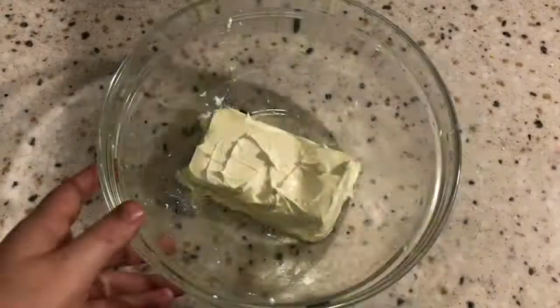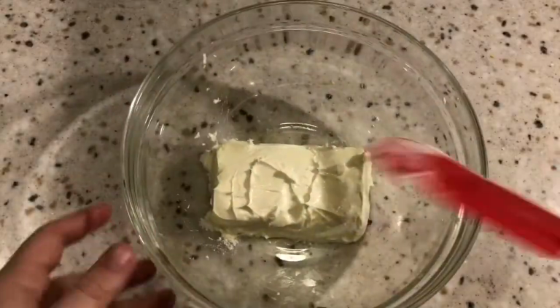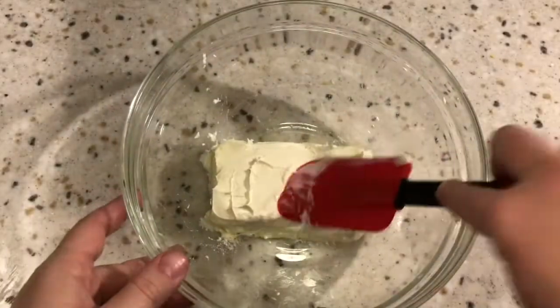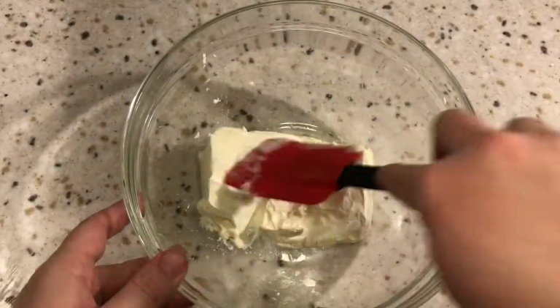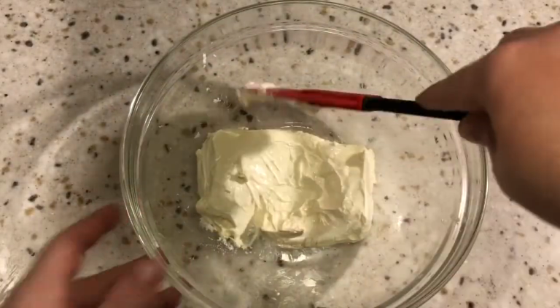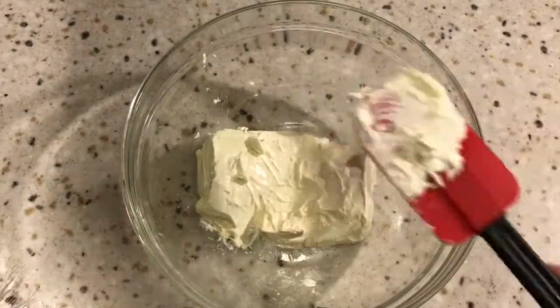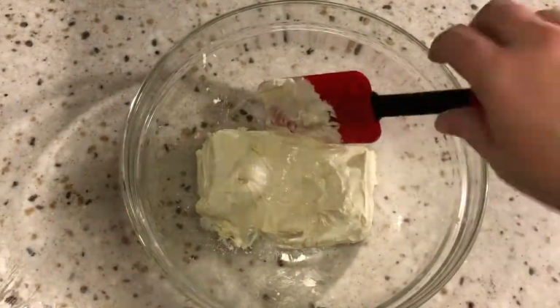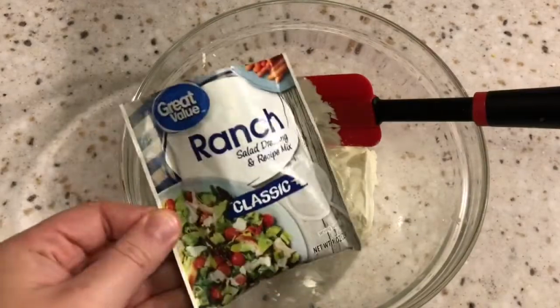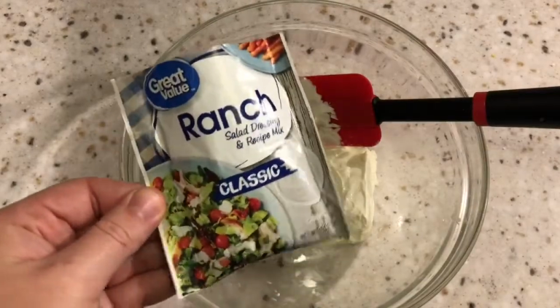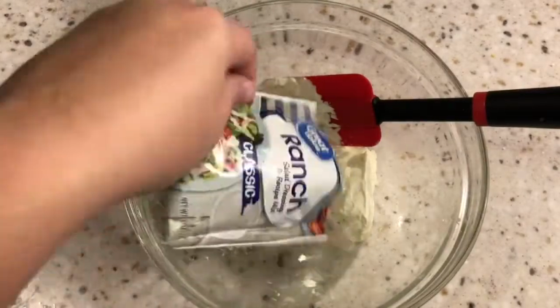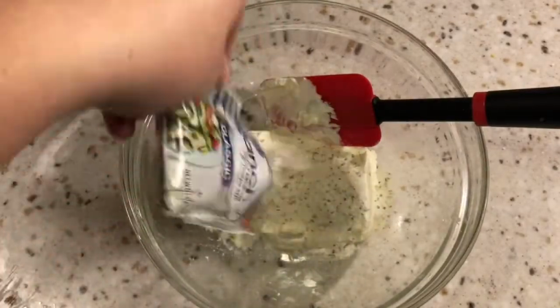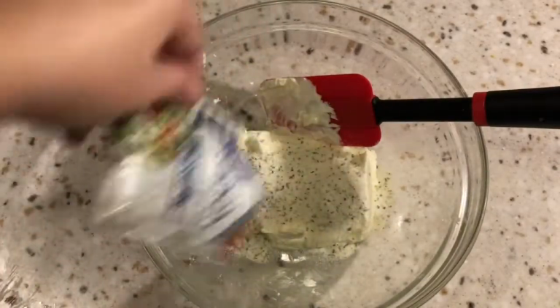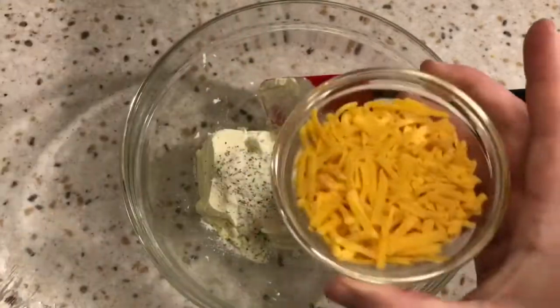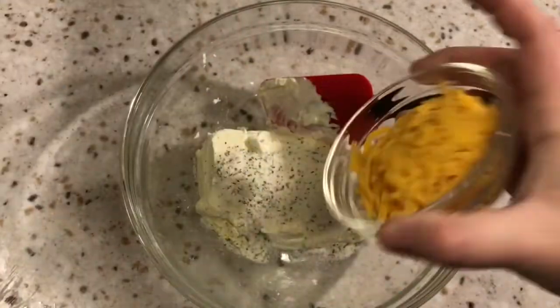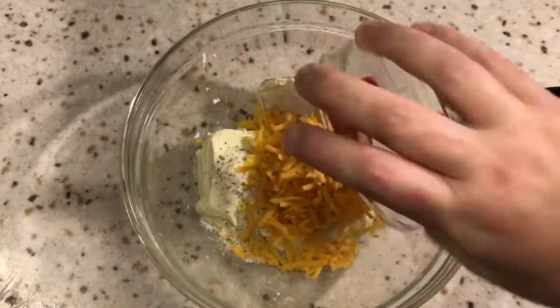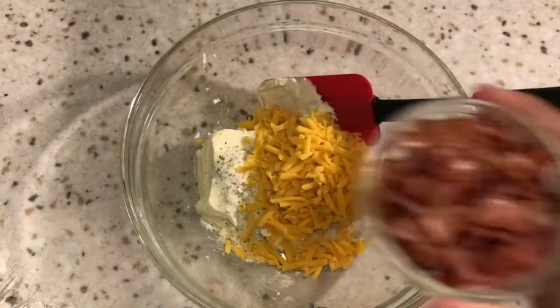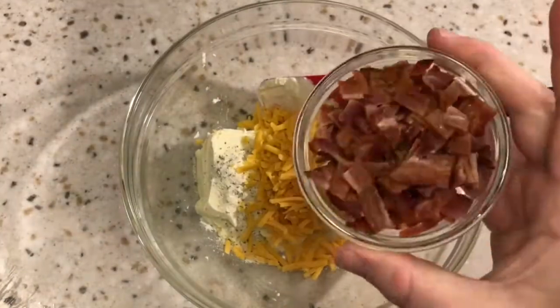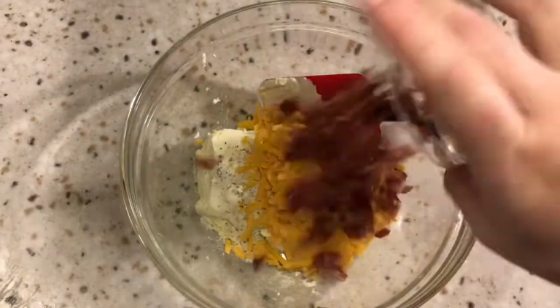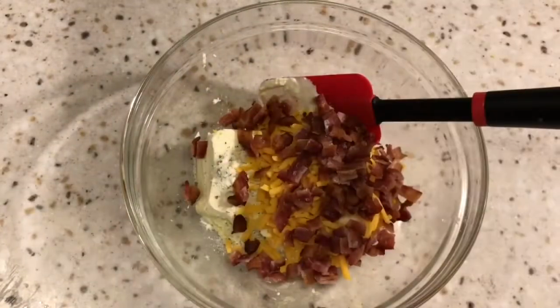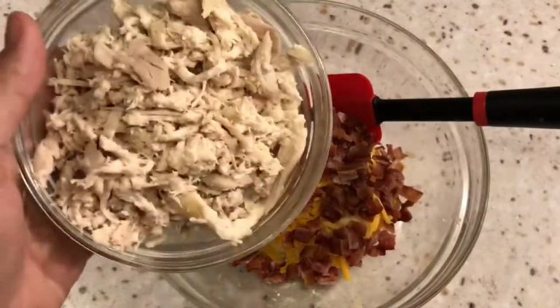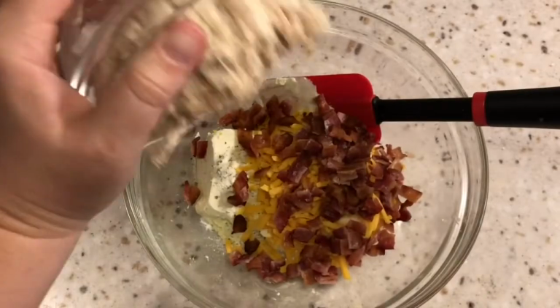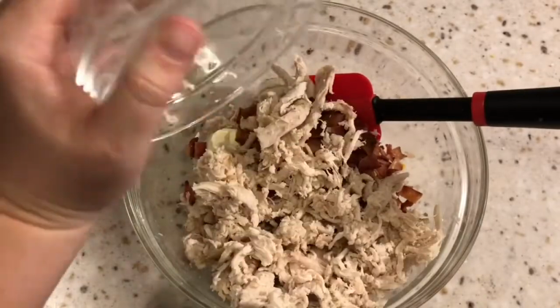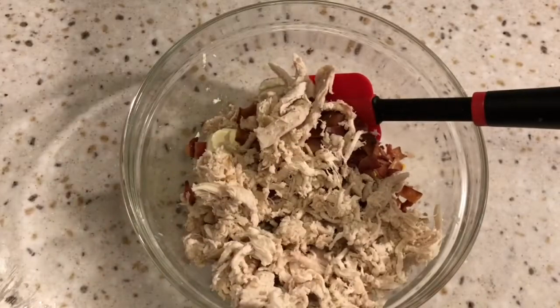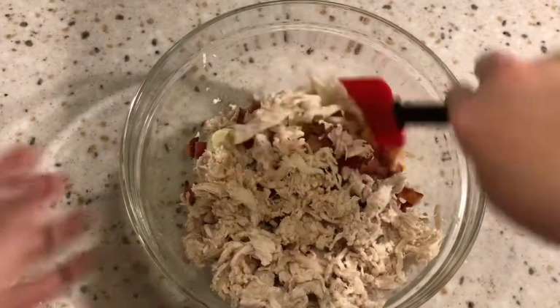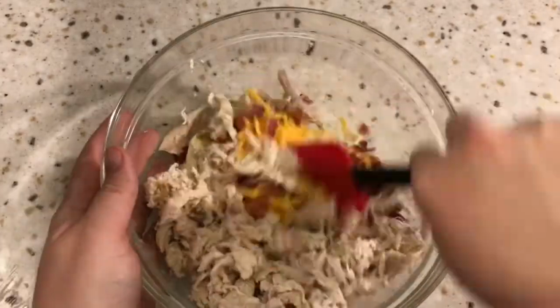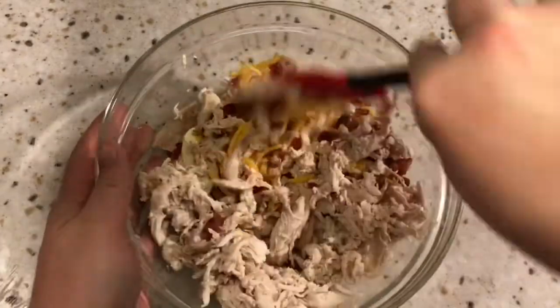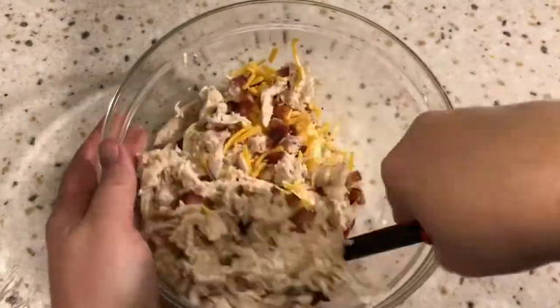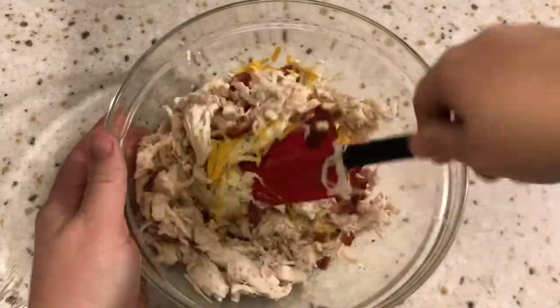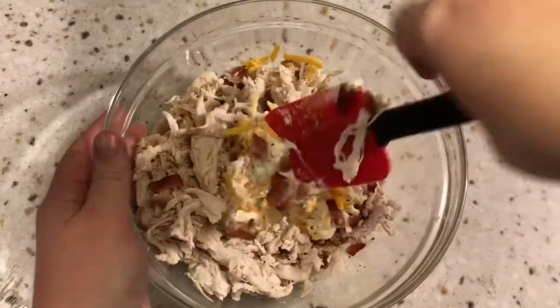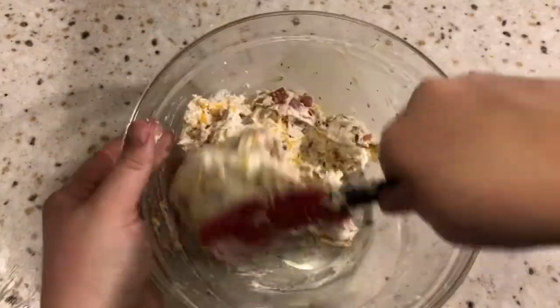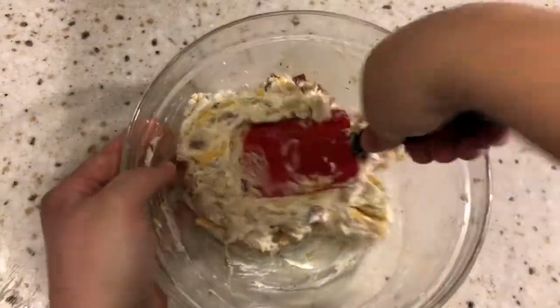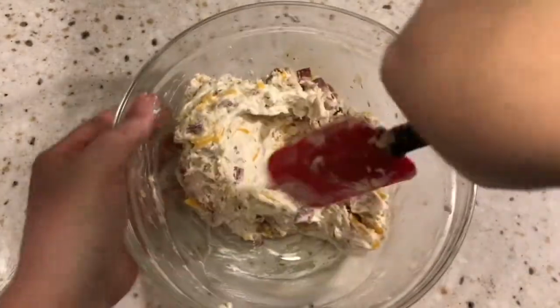Starting off with our medium mixing bowl, I tossed the cream cheese in the microwave for about 45 seconds just to soften it up, adding that ranch seasoning, cheese, bacon, and rotisserie chicken. We're going to combine this all the way through and then set it aside.